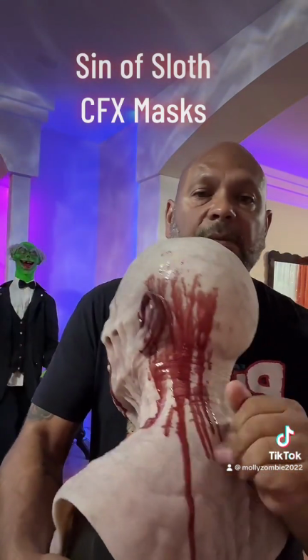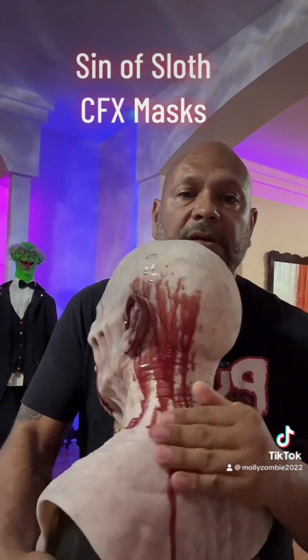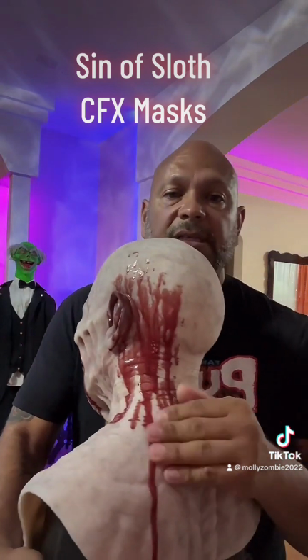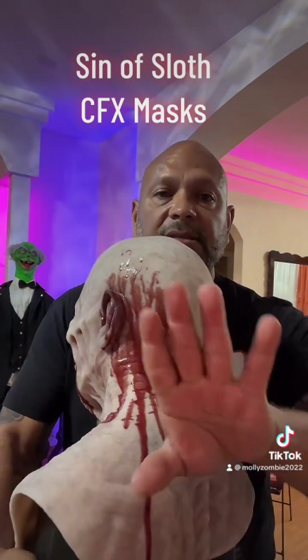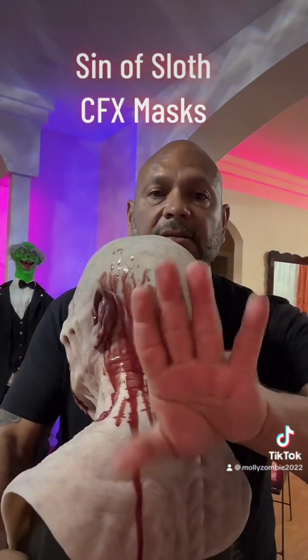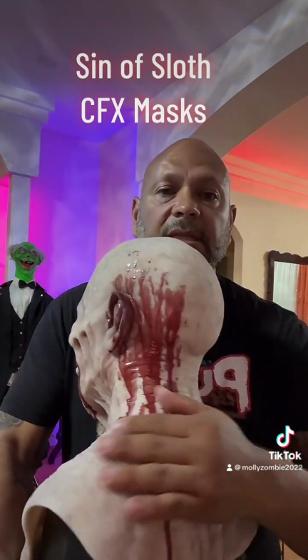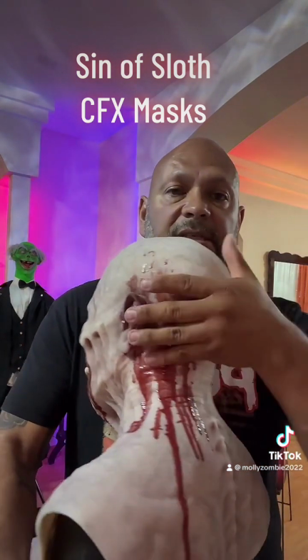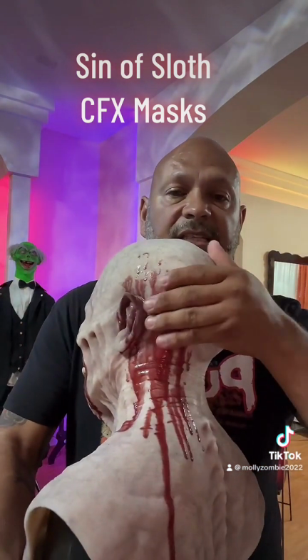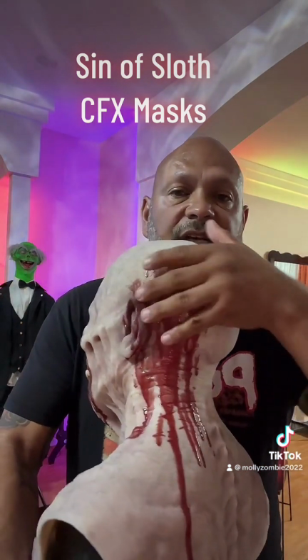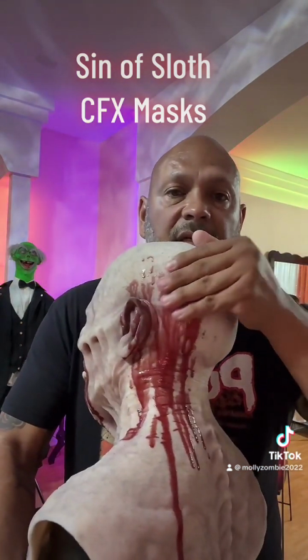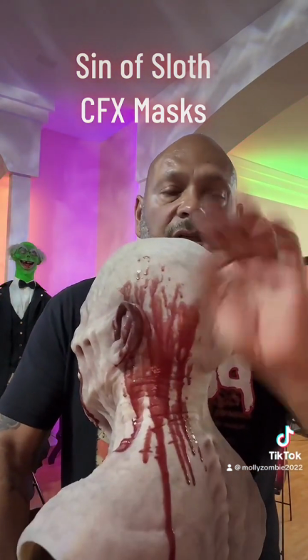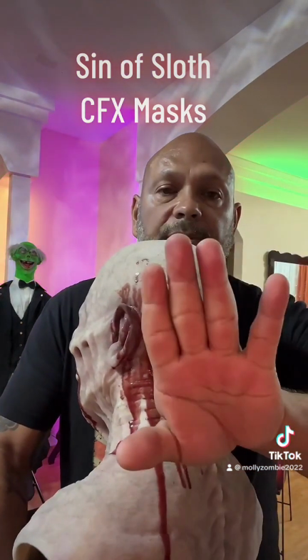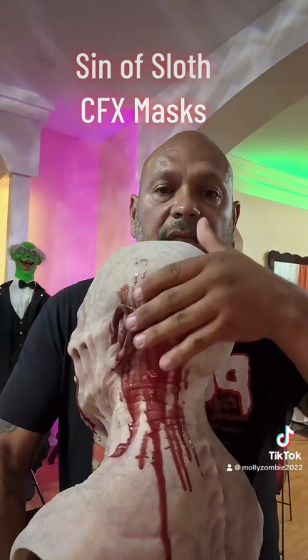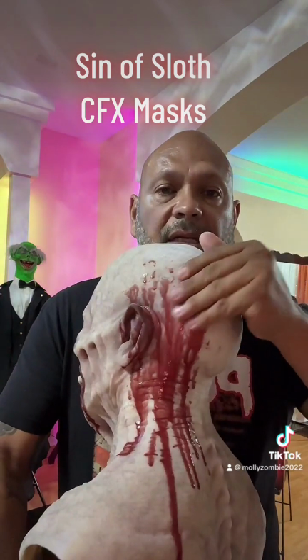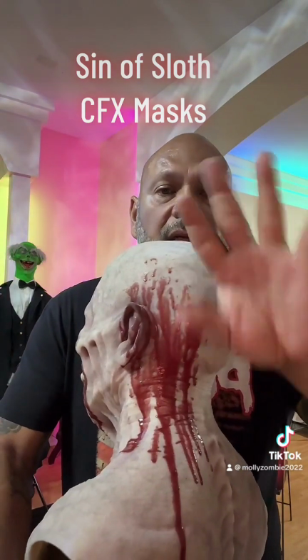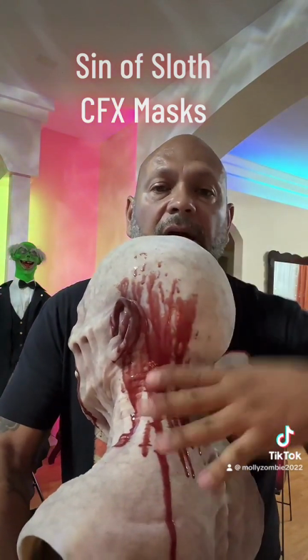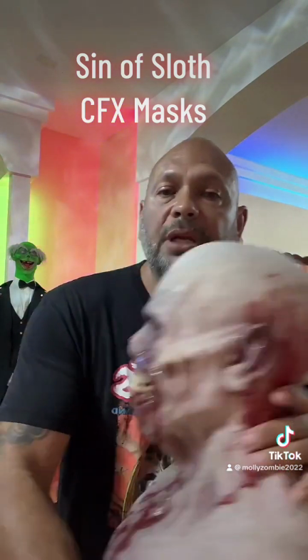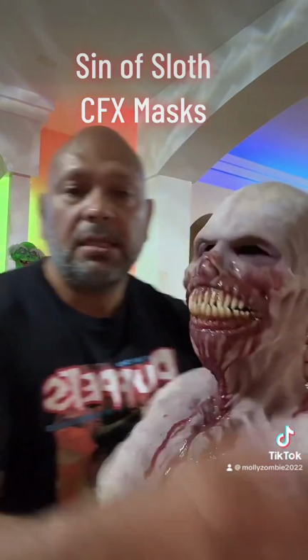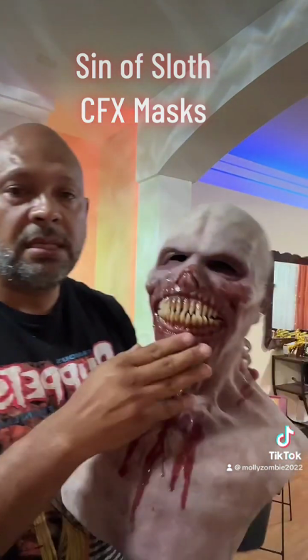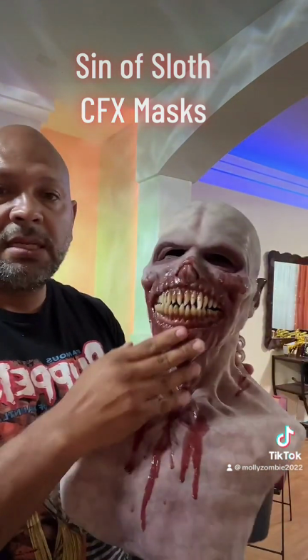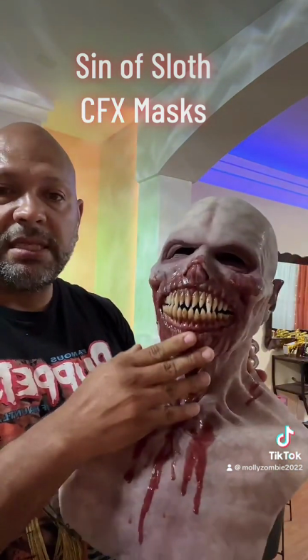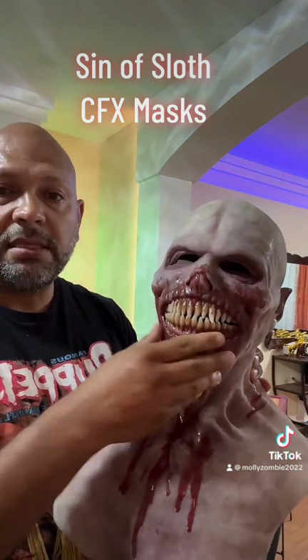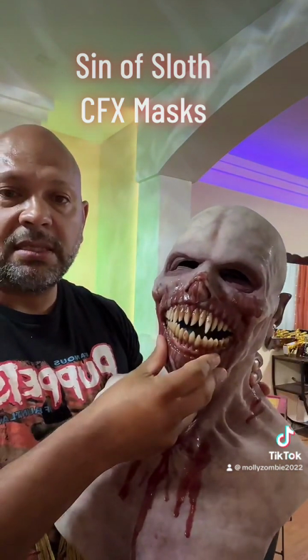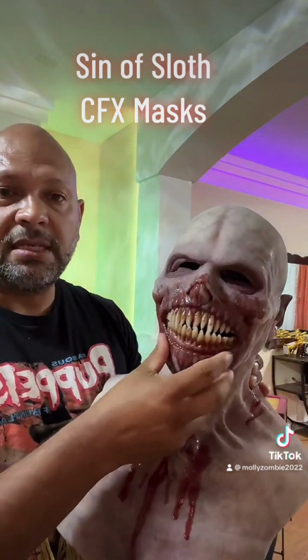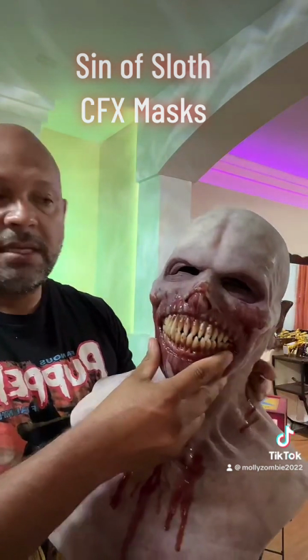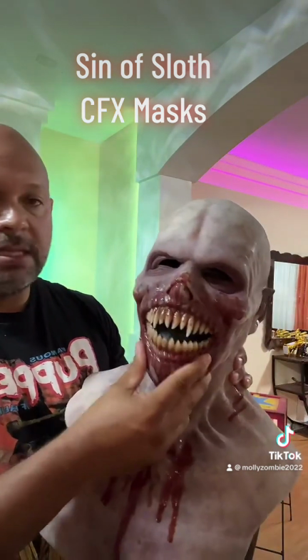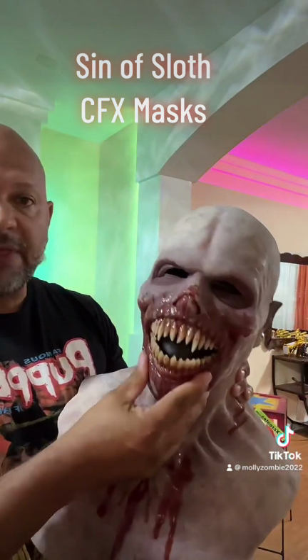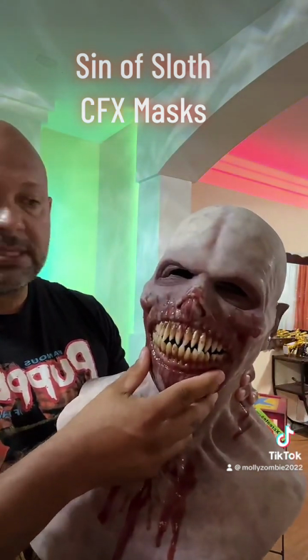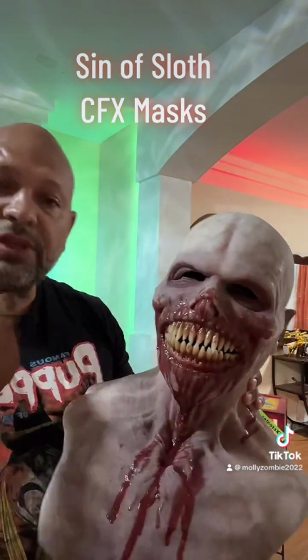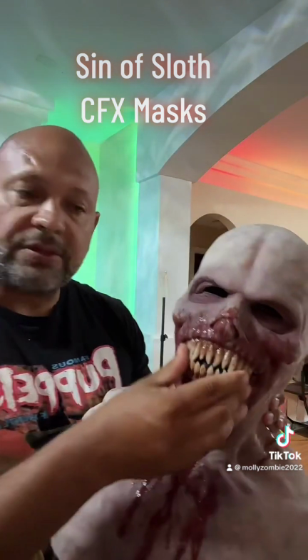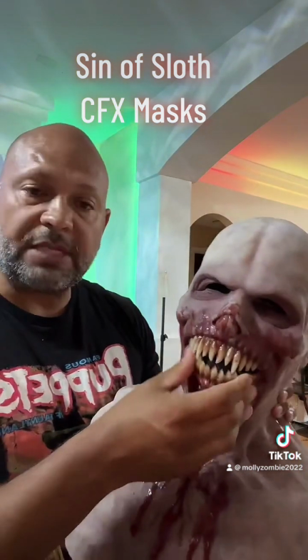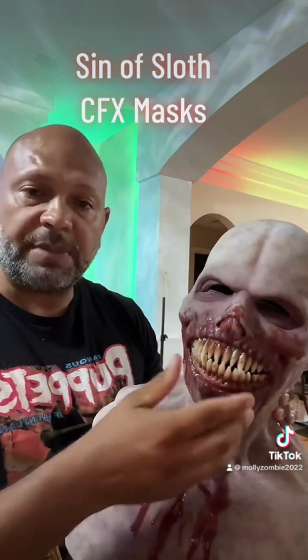This blood doesn't come off — there's nothing there, this stuff looks fresh. And when you put it on, the mouth opens with your mouth, so it speaks when you speak.